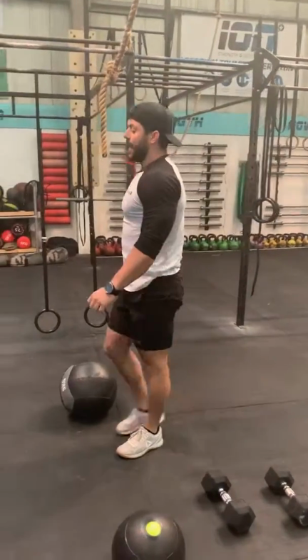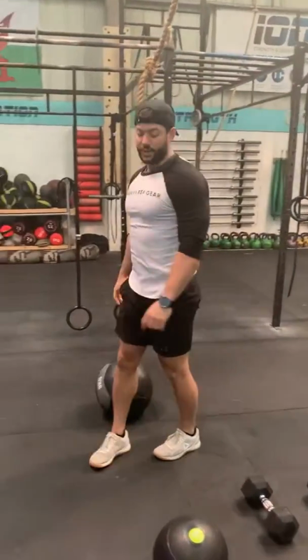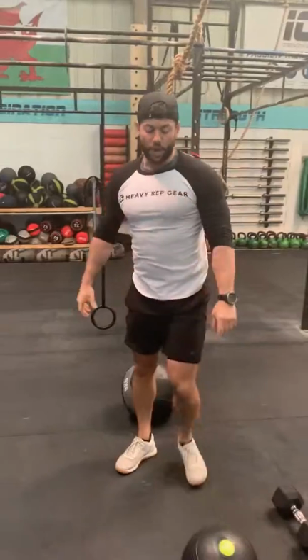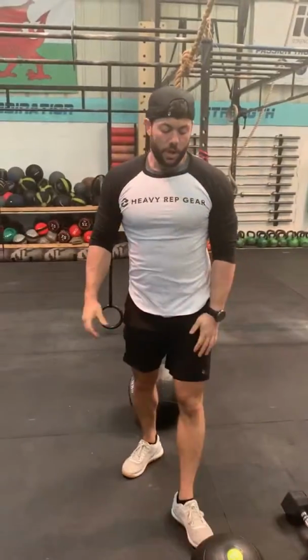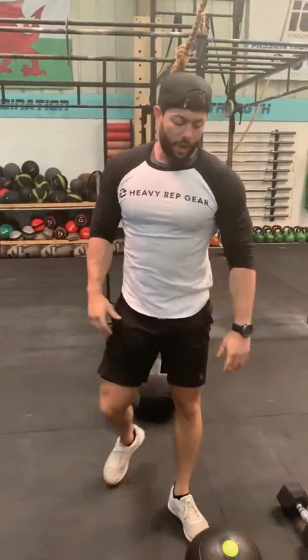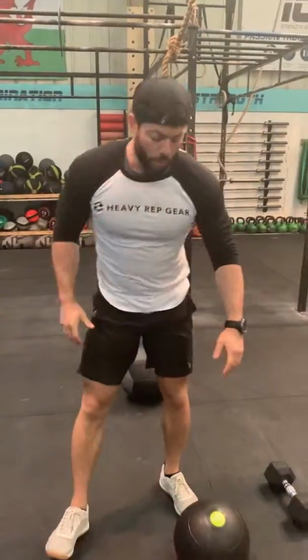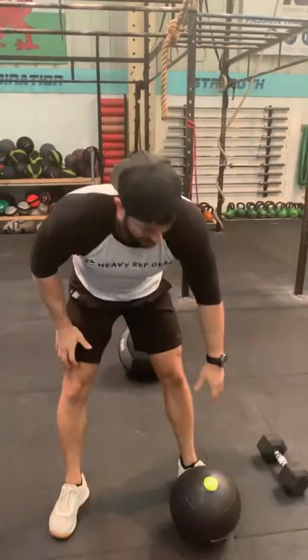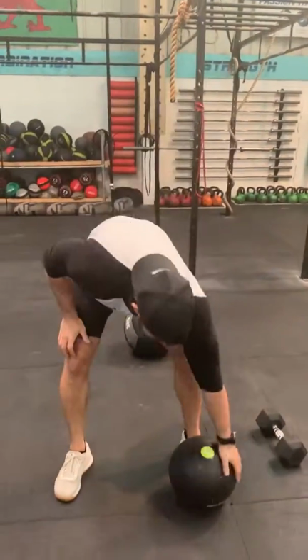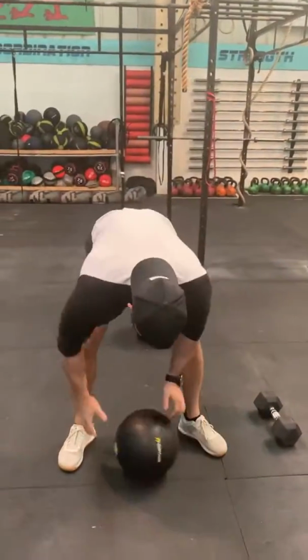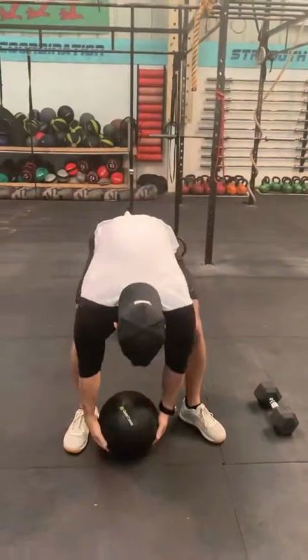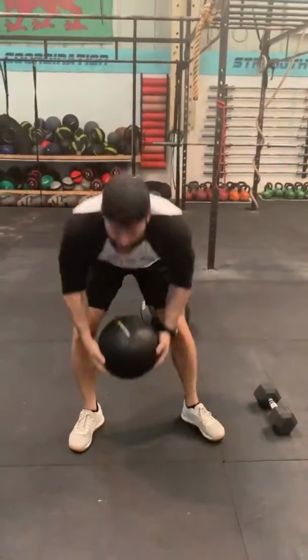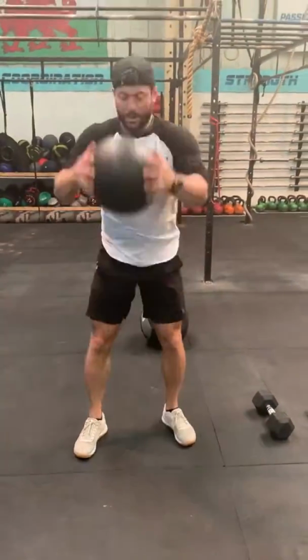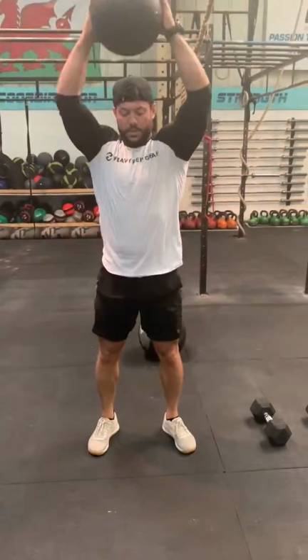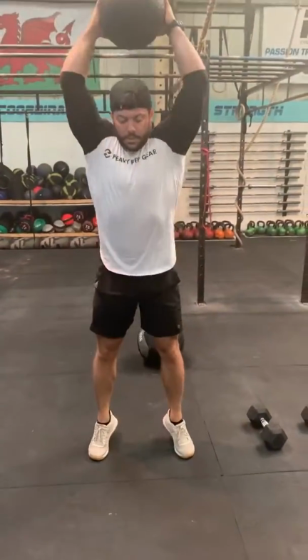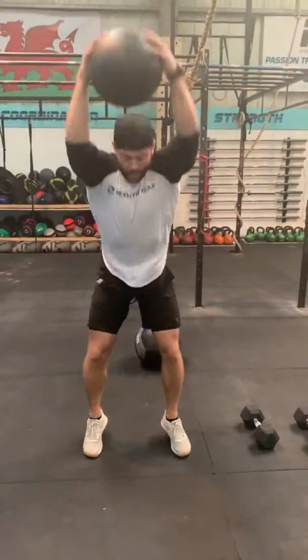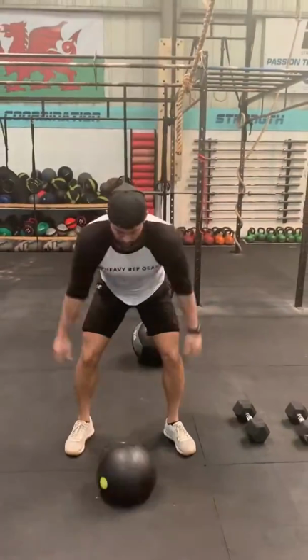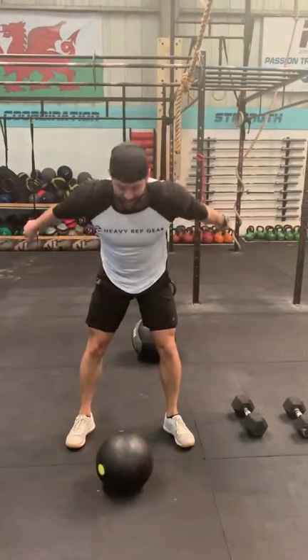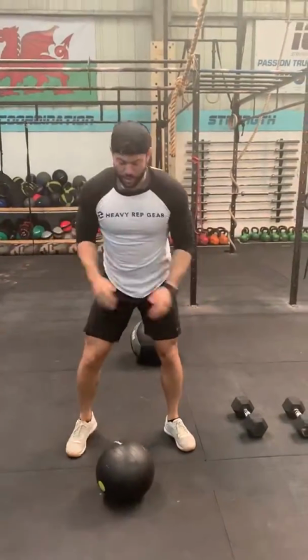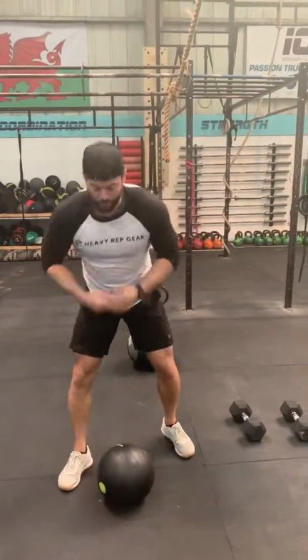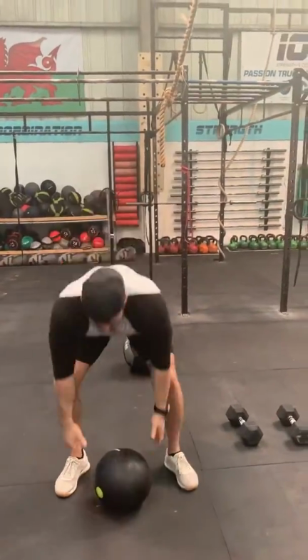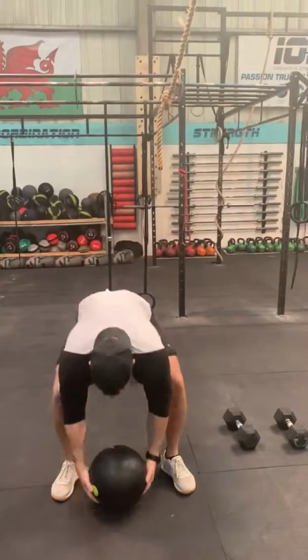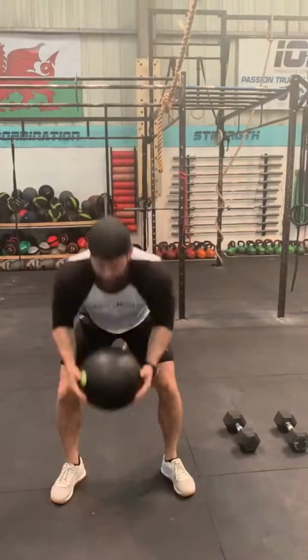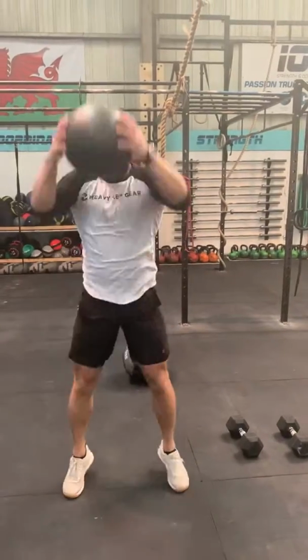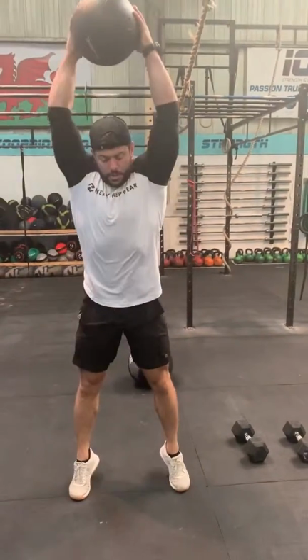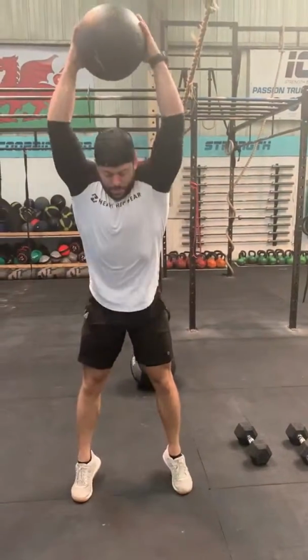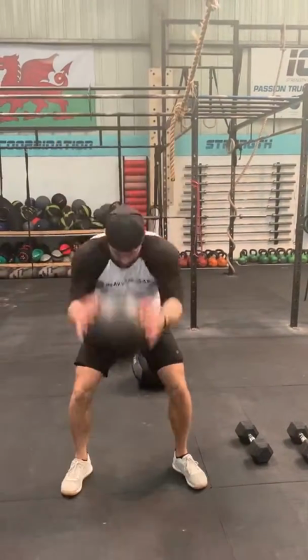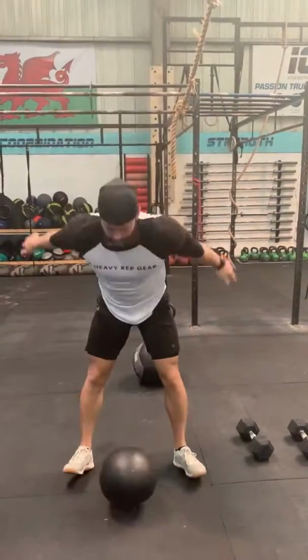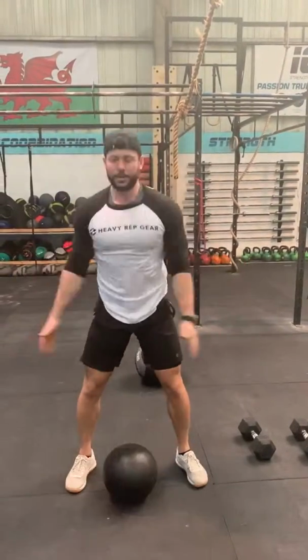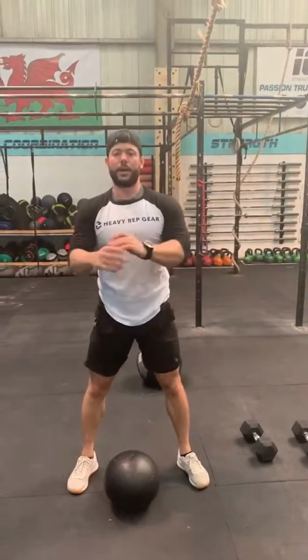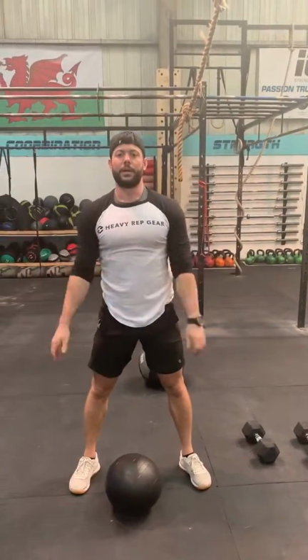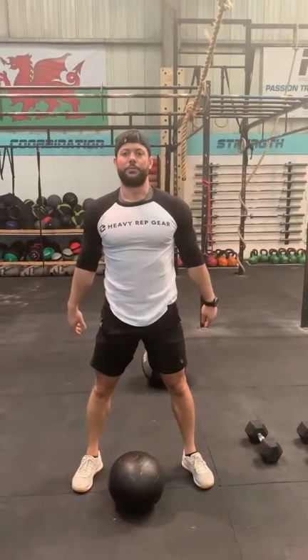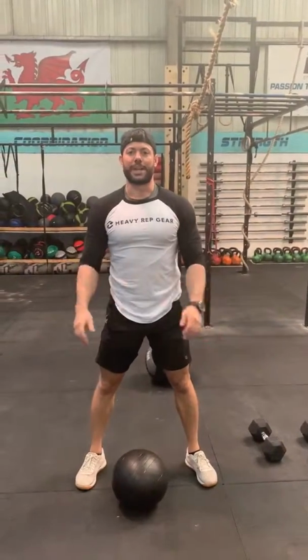And finishing off, five ball slams. Up. Nice and aggressive, full range of motion. Five times. Upper body warm-up set.